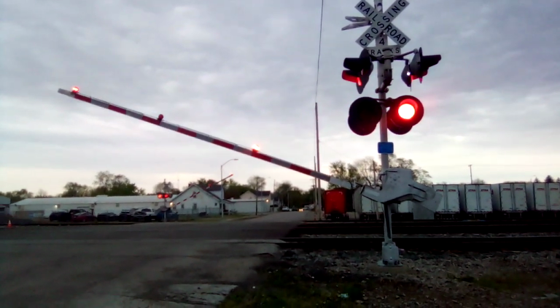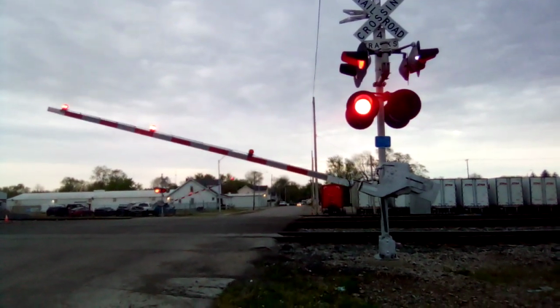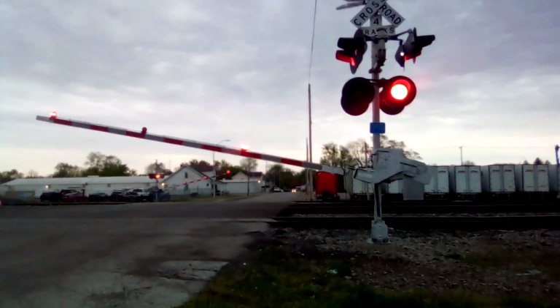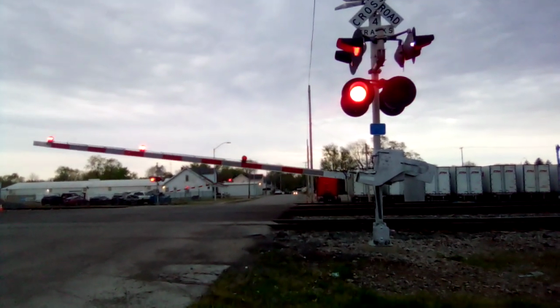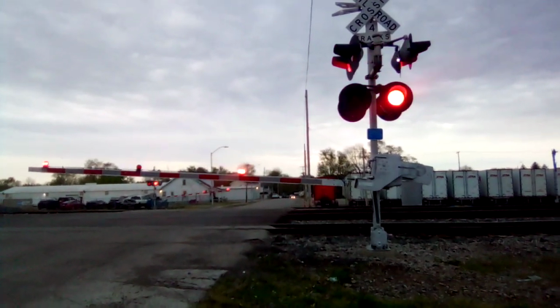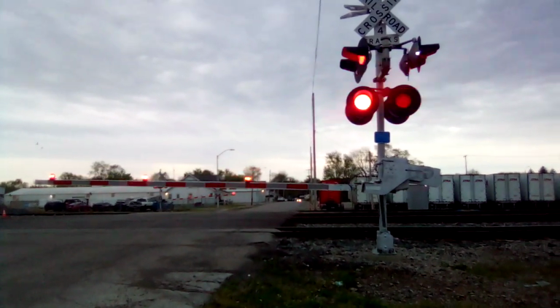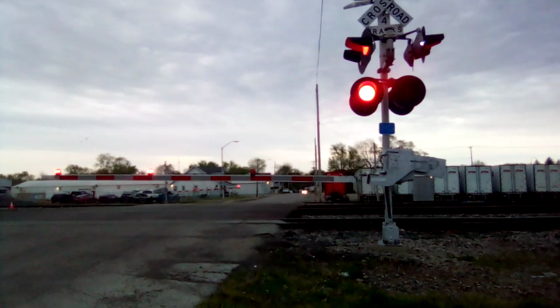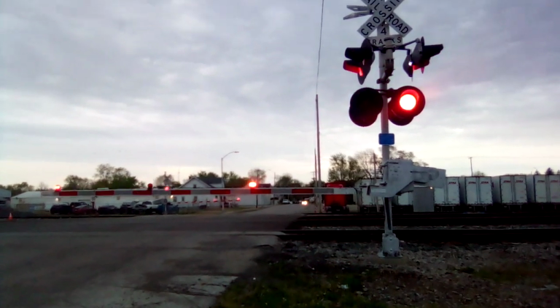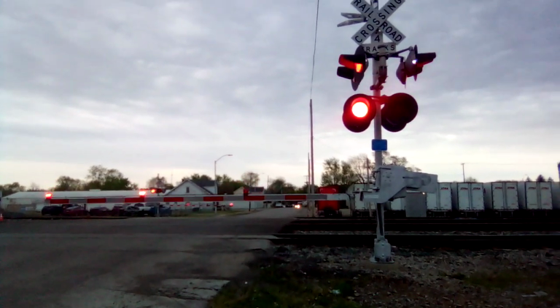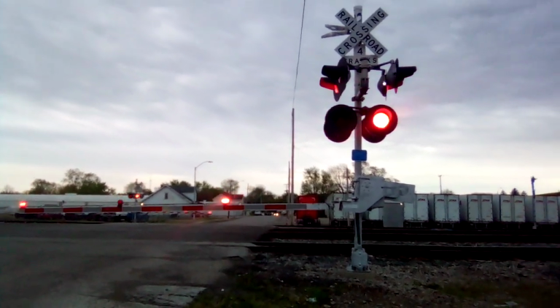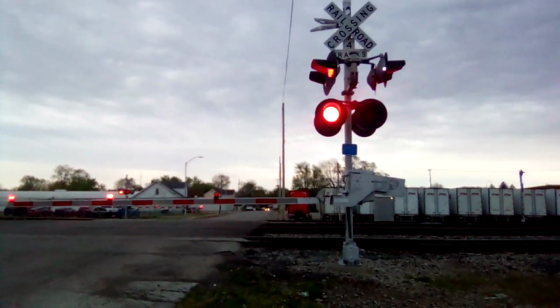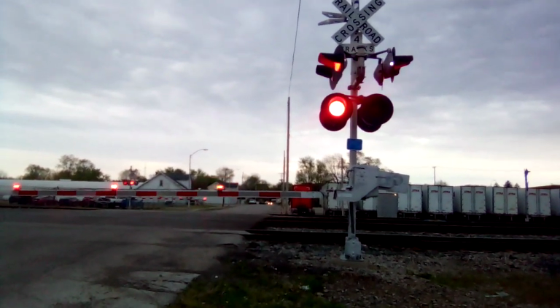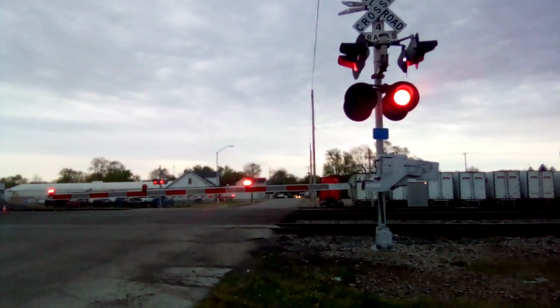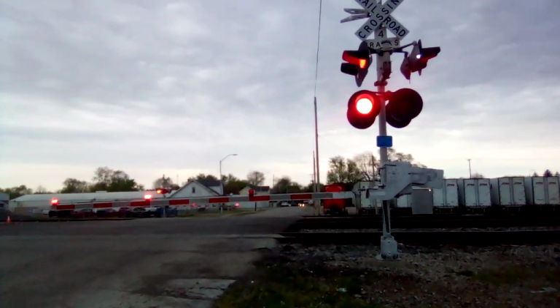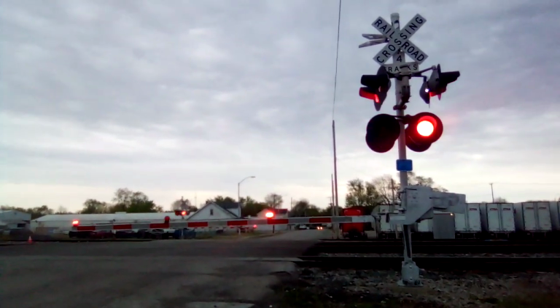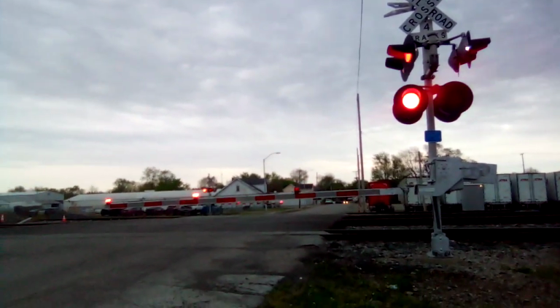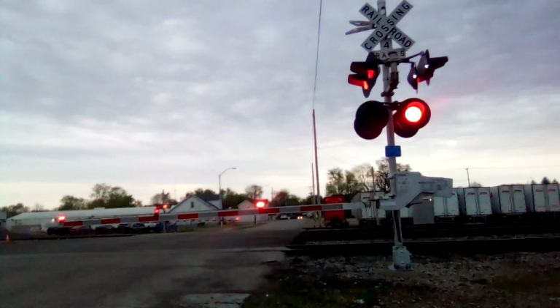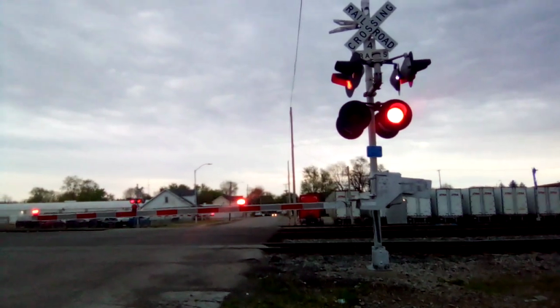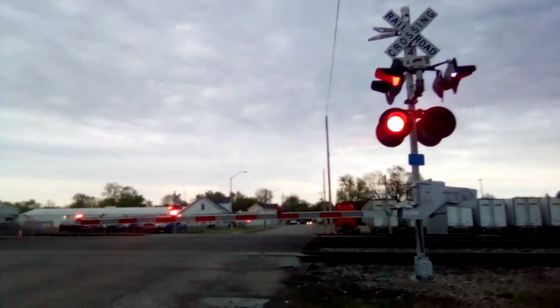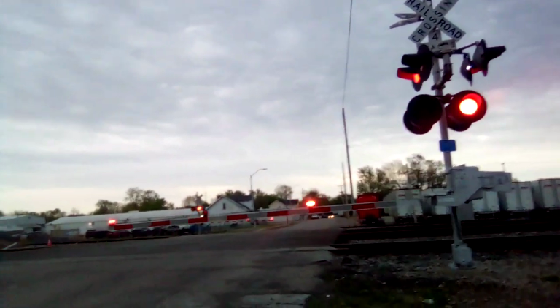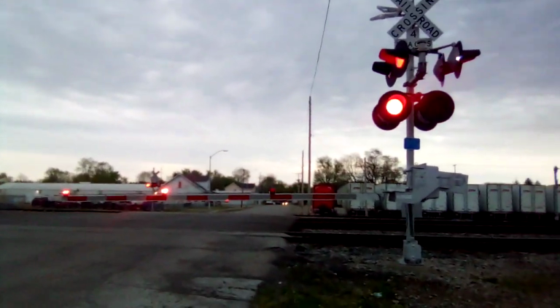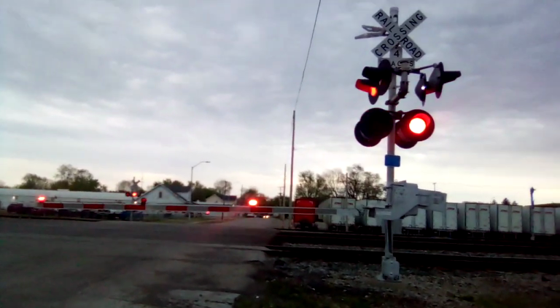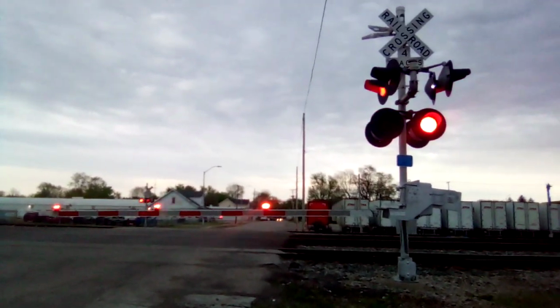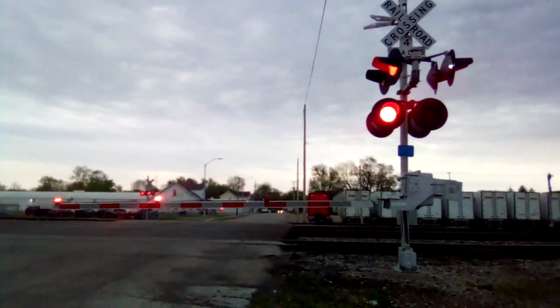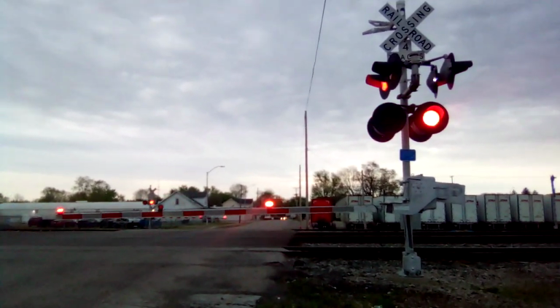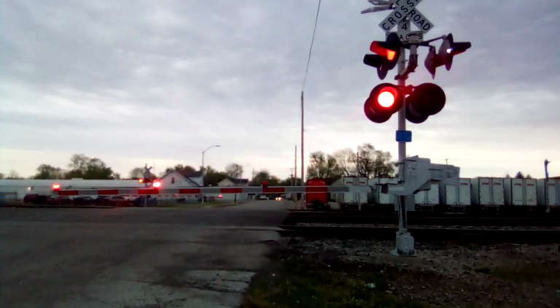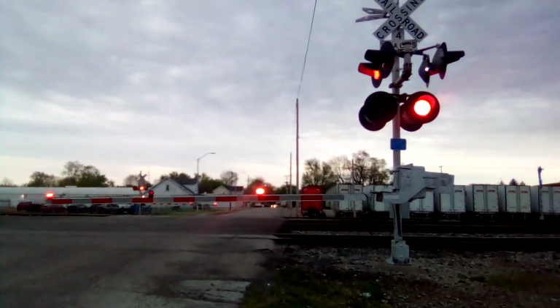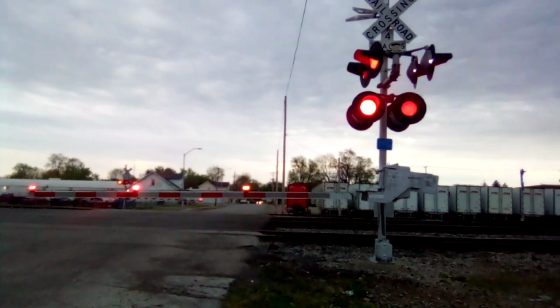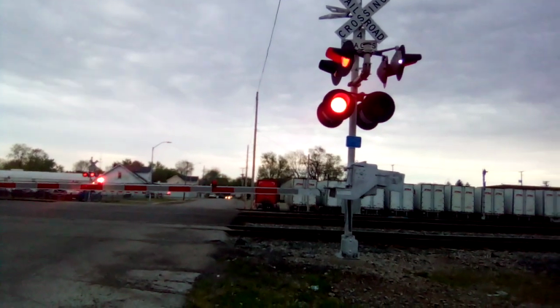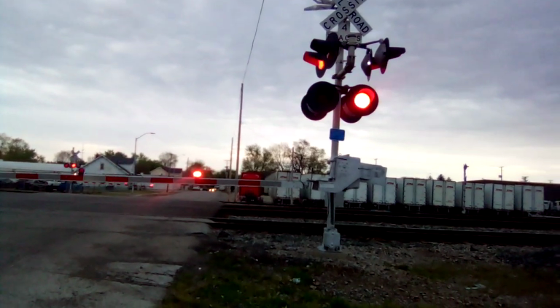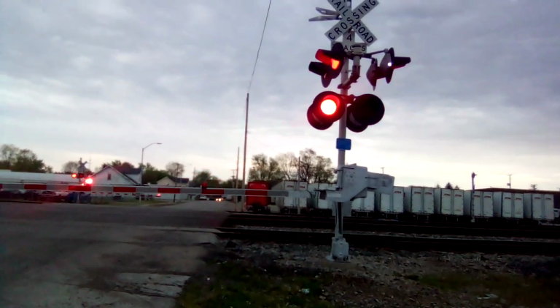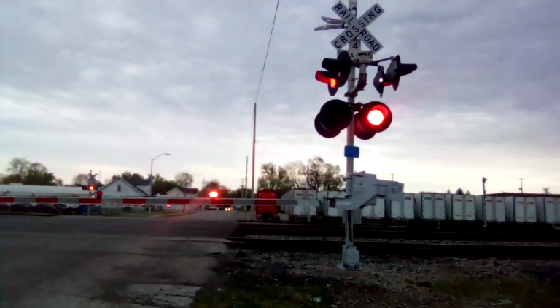I'm here at Flanders Avenue Railroad Crossing, here at milepost 131.4, here in Lima, Ohio. It's going to be a northbound train. I think he's right behind the coil train that just came through here about 5 to 15 minutes ago.